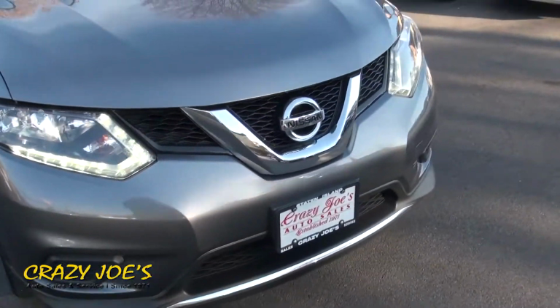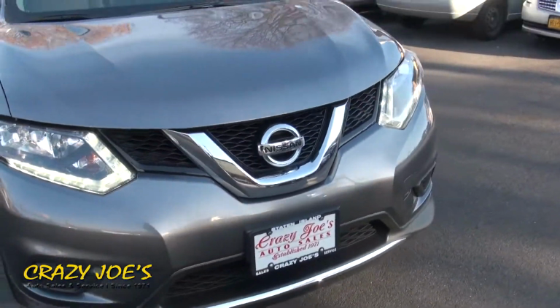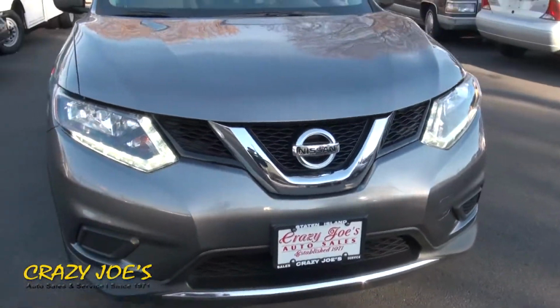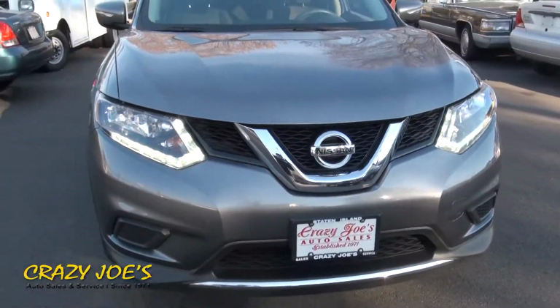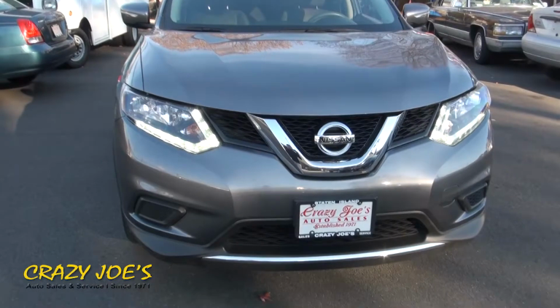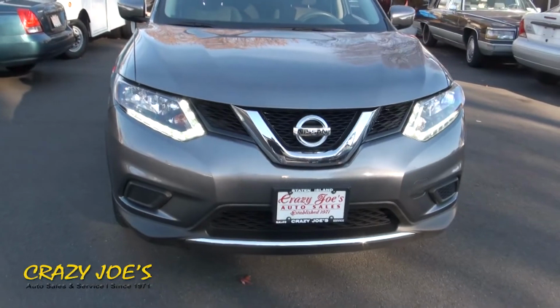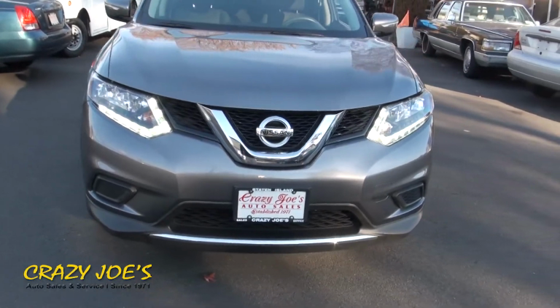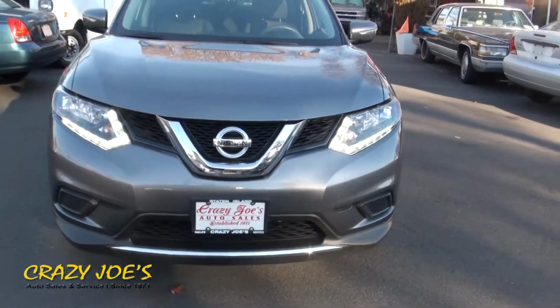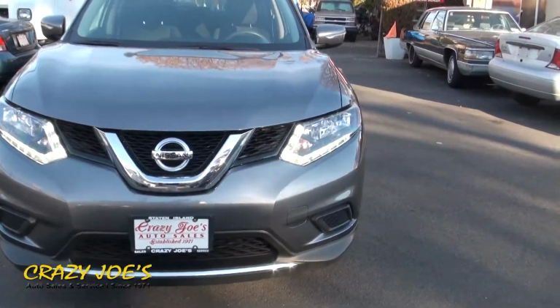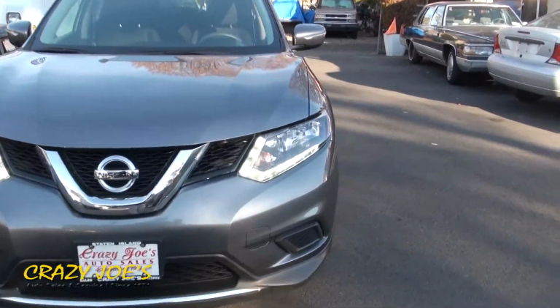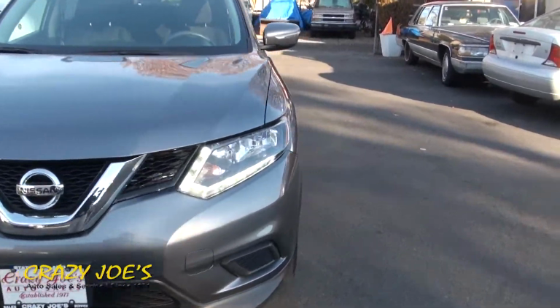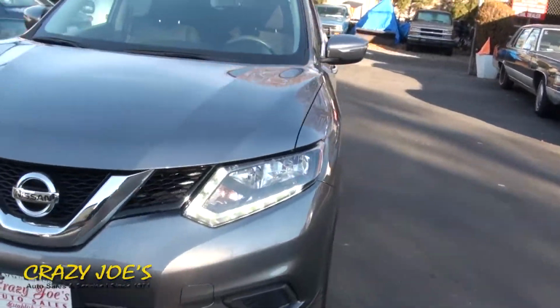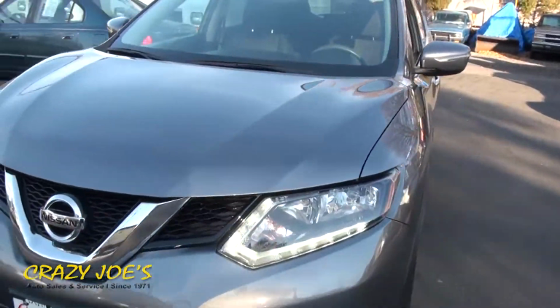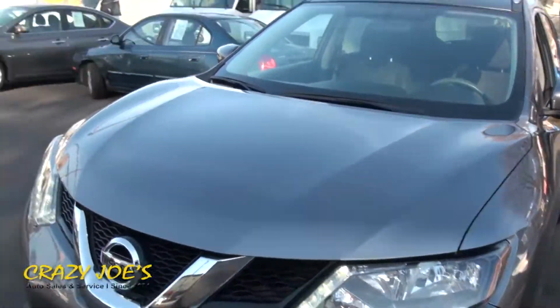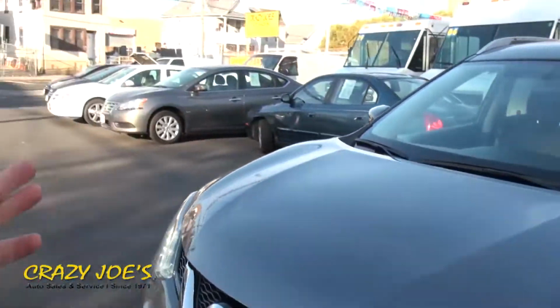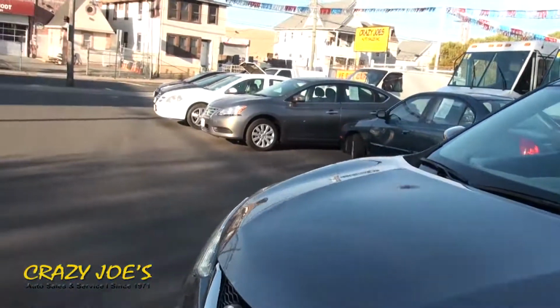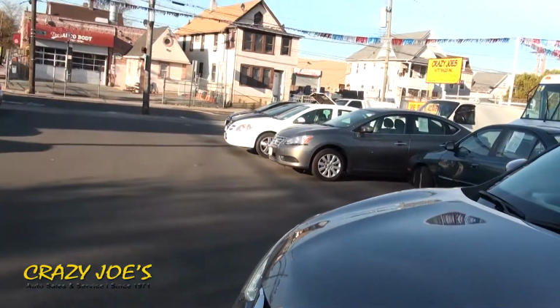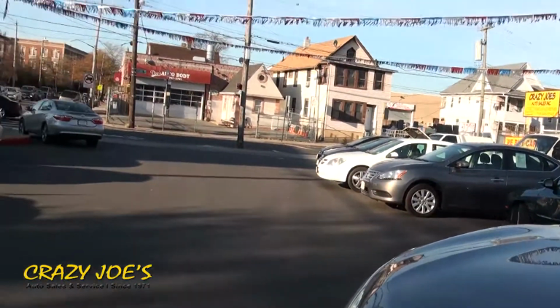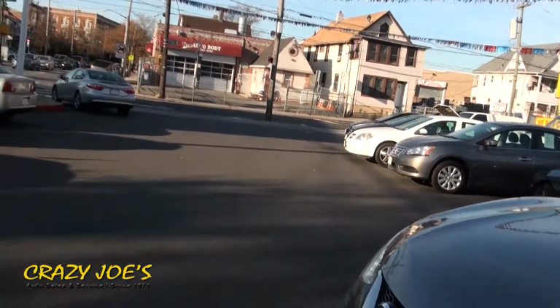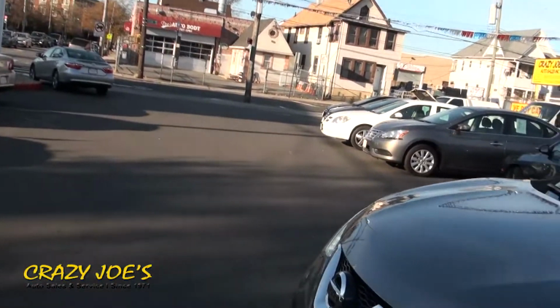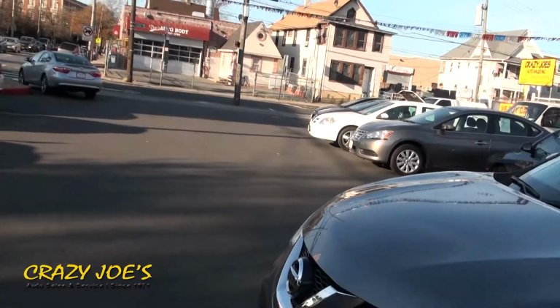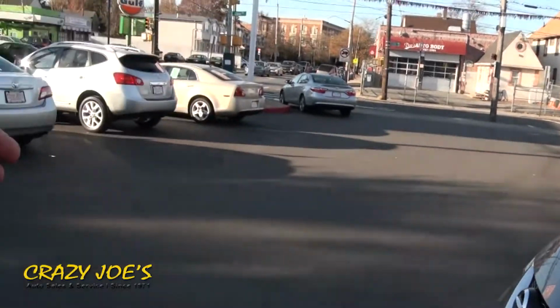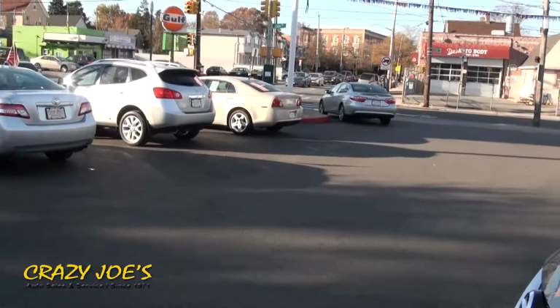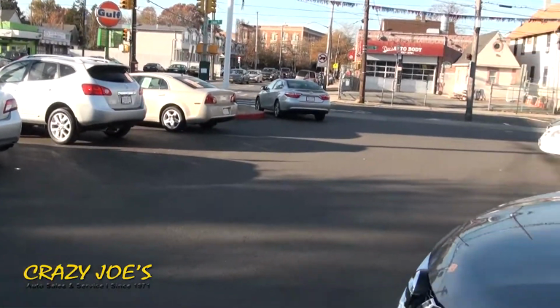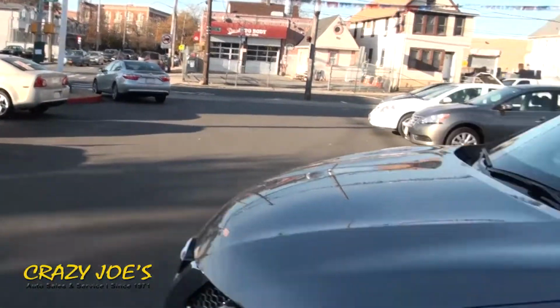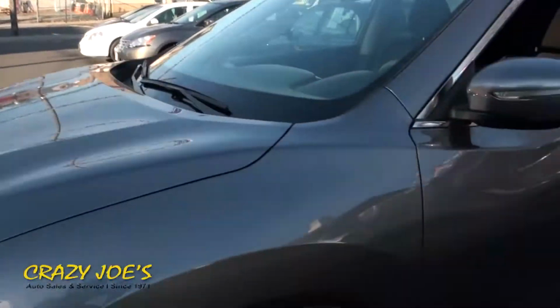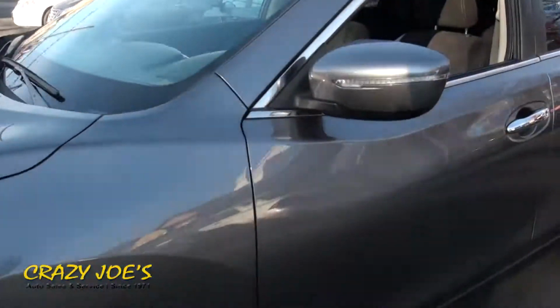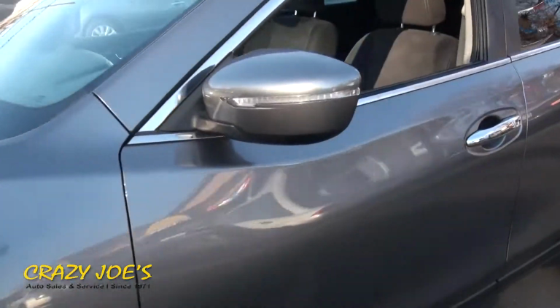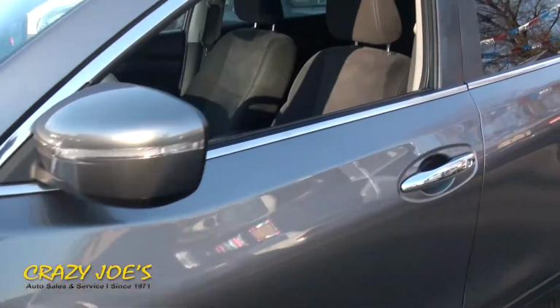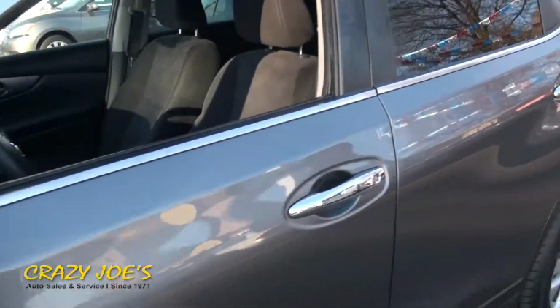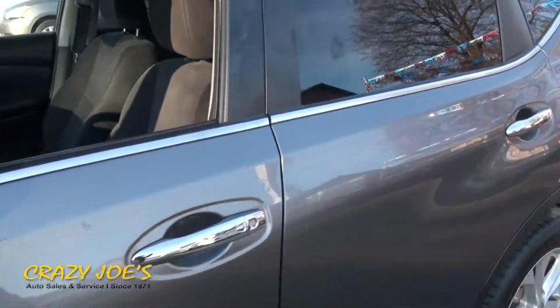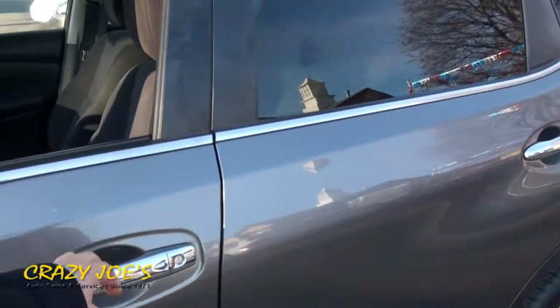It has the LEDs in the front — very sharp. We also have a lot of Sentras available, and another Rogue over there. We've actually been selling these quite quickly.